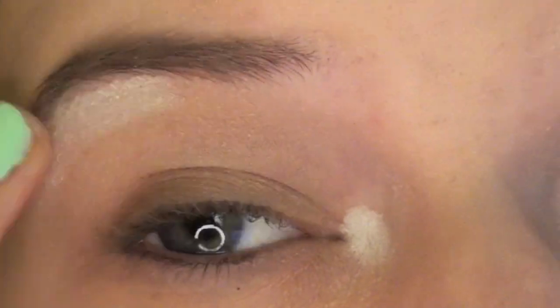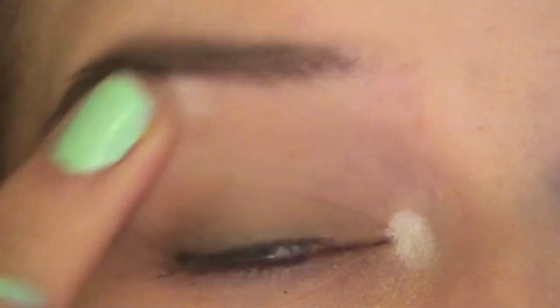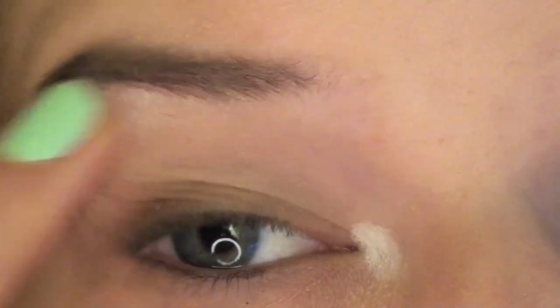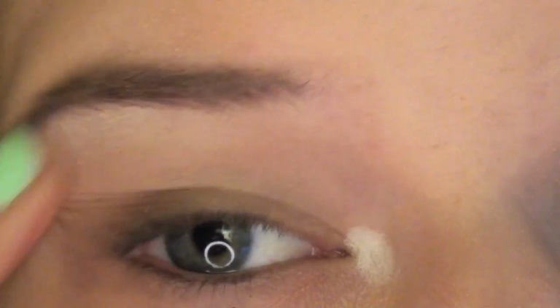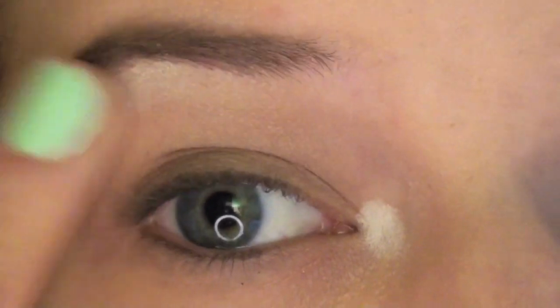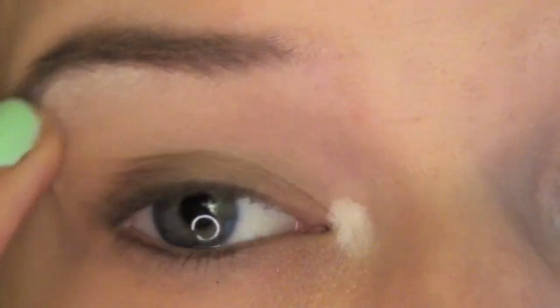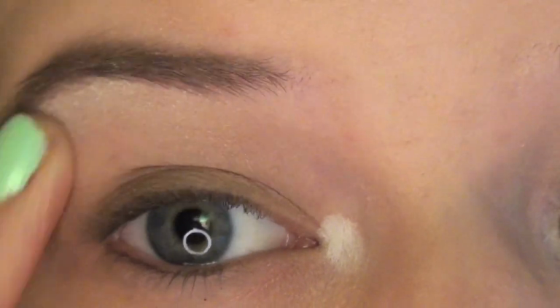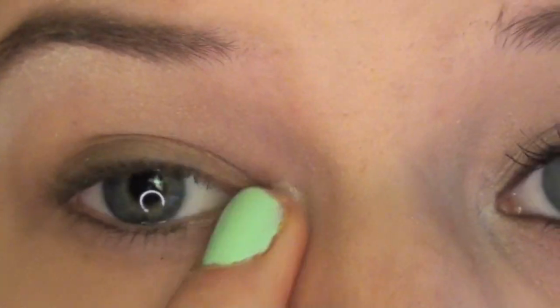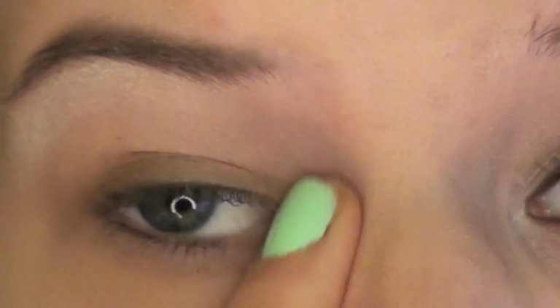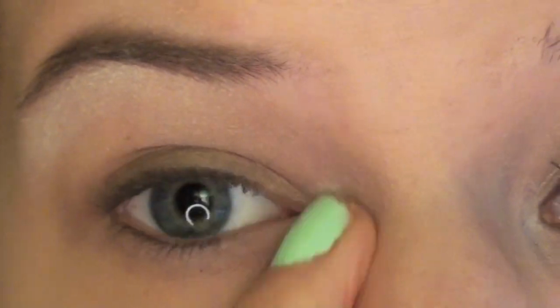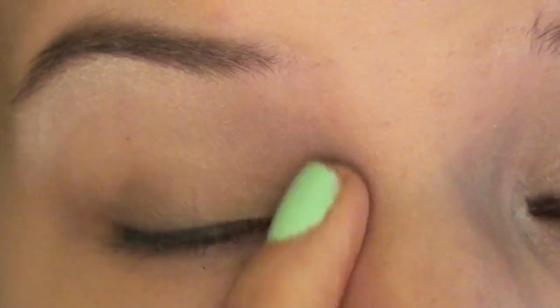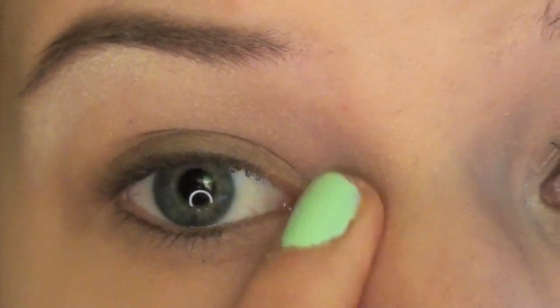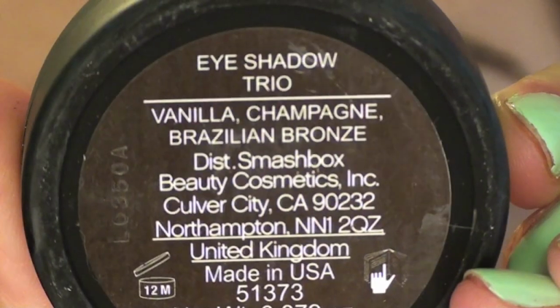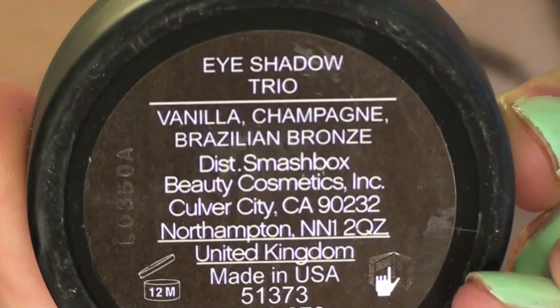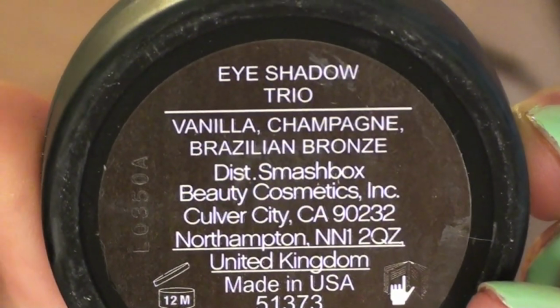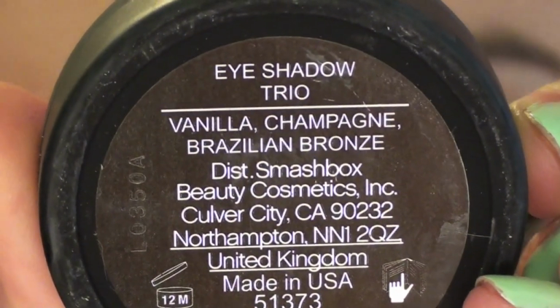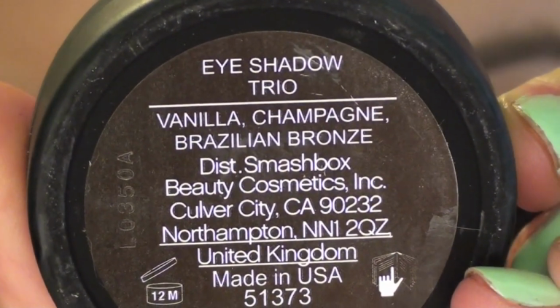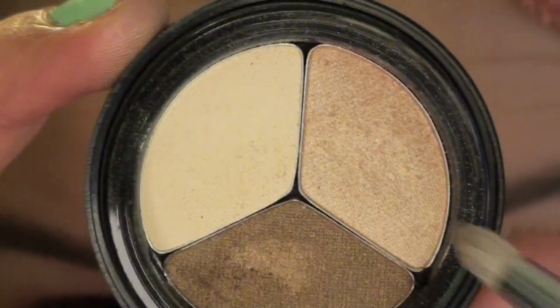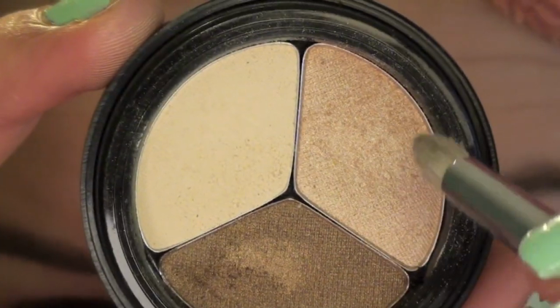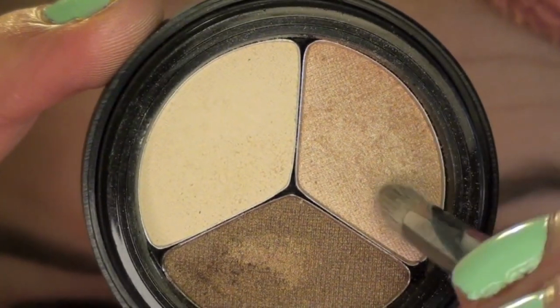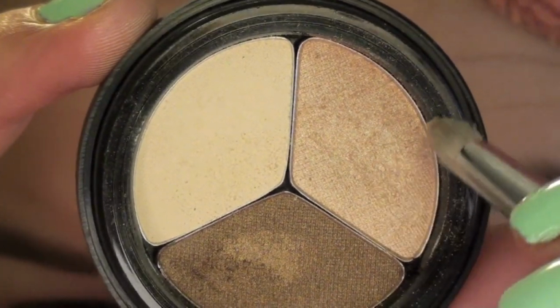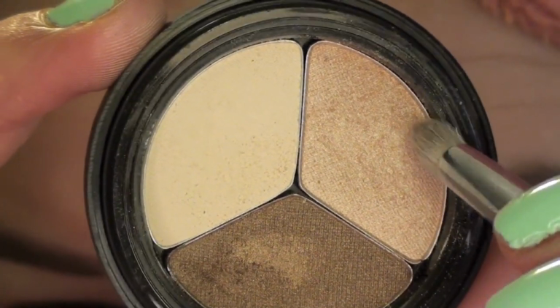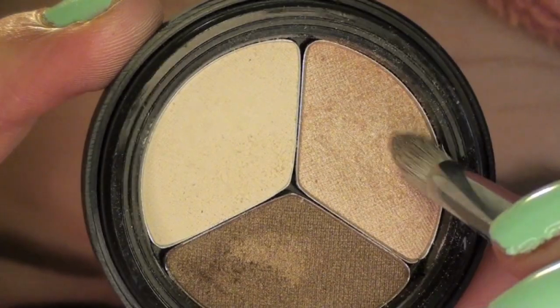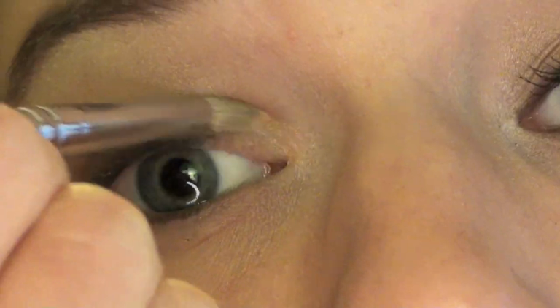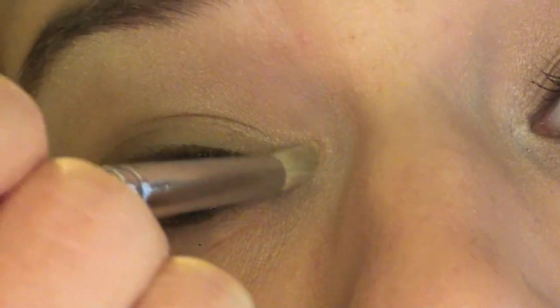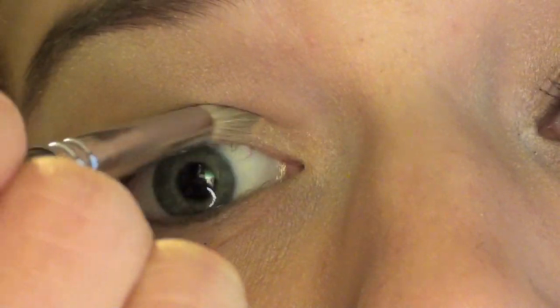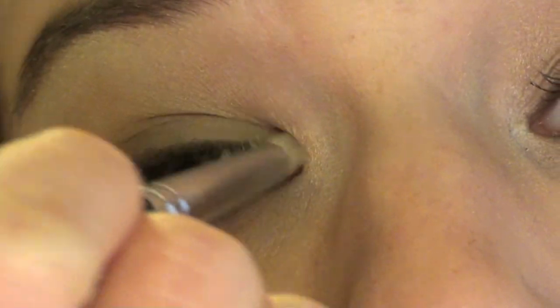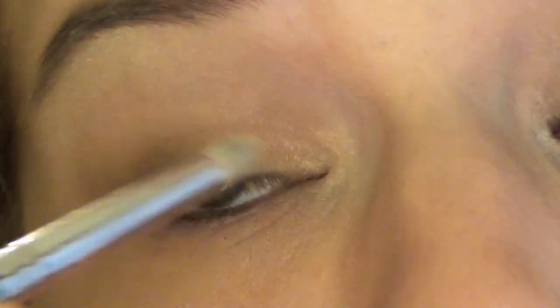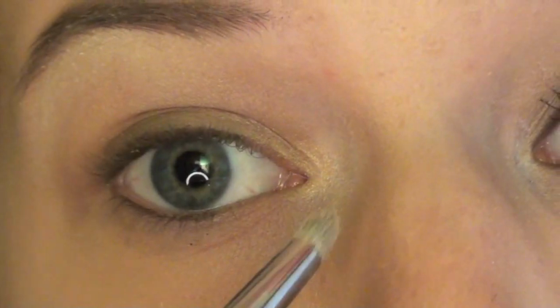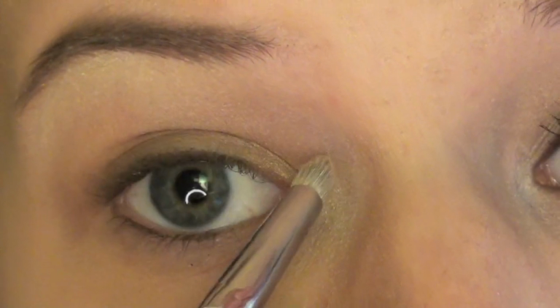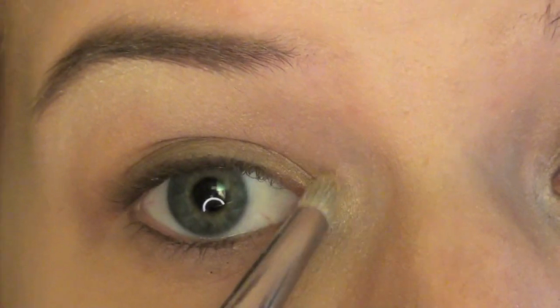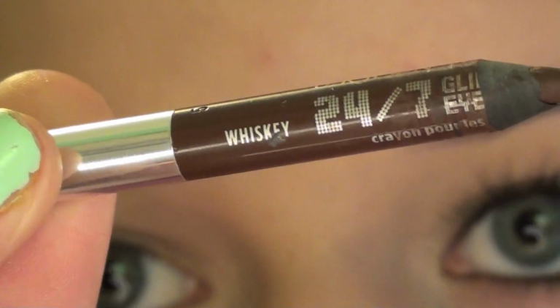And now I'm blending because otherwise I look completely ridiculous. This is the eyeshadow trio from Smashbox and I'm using the little gold champagne color in the inner corner.